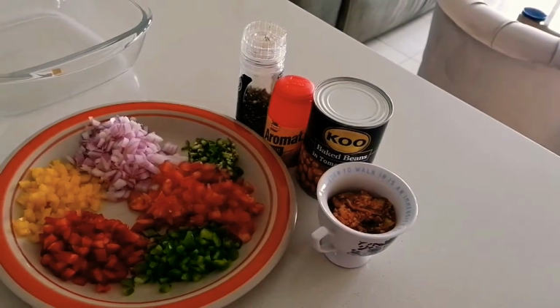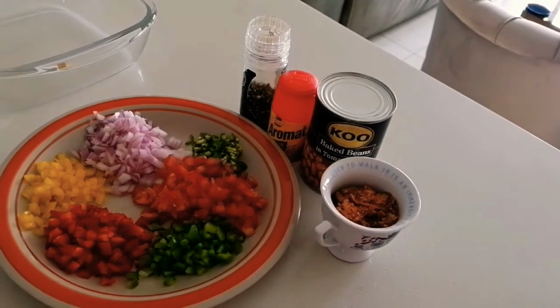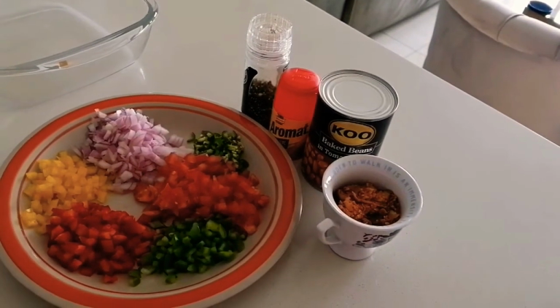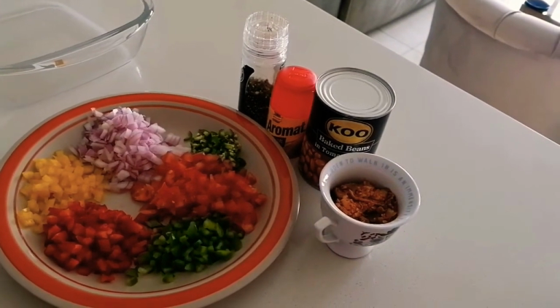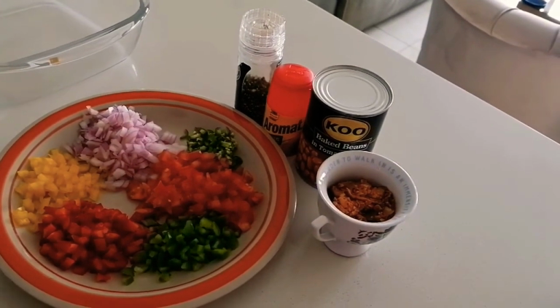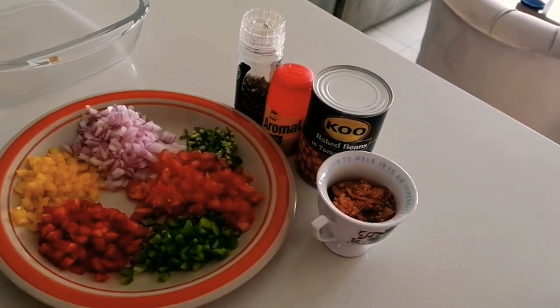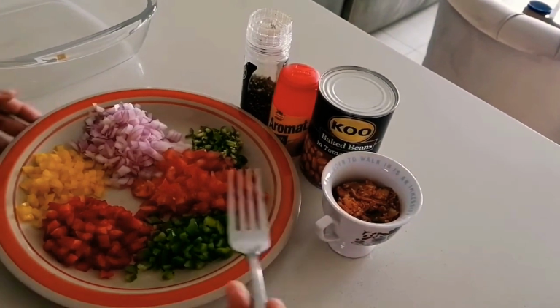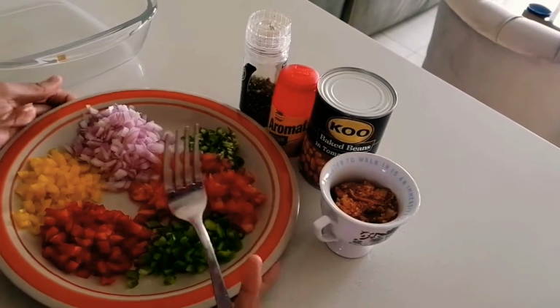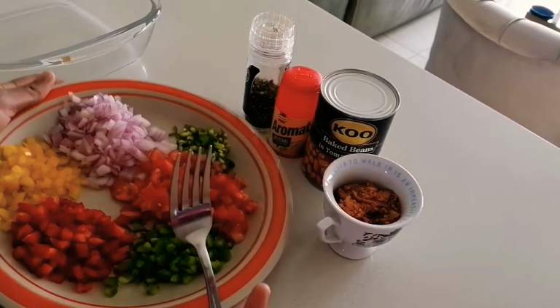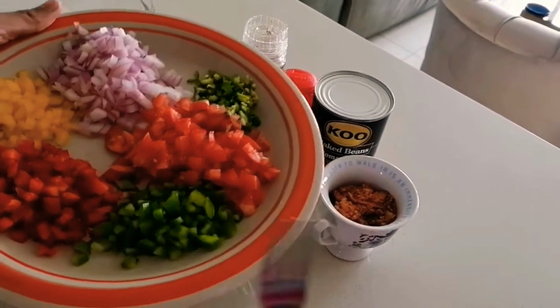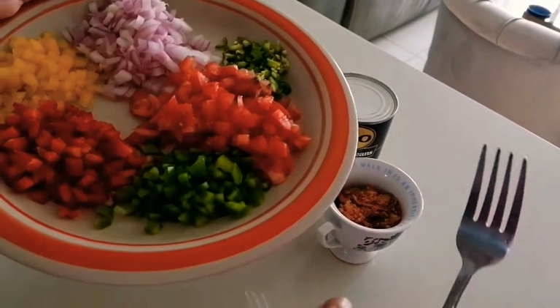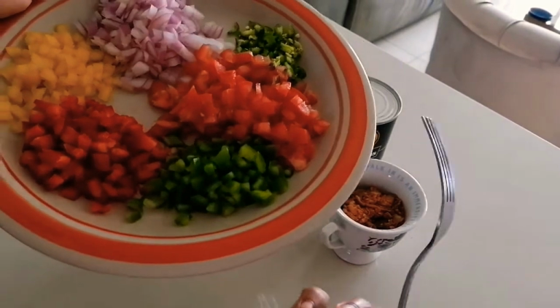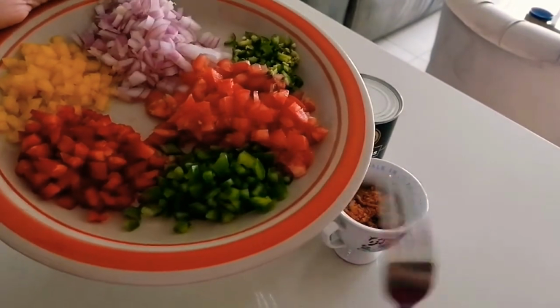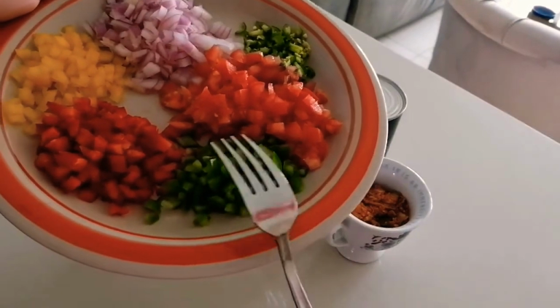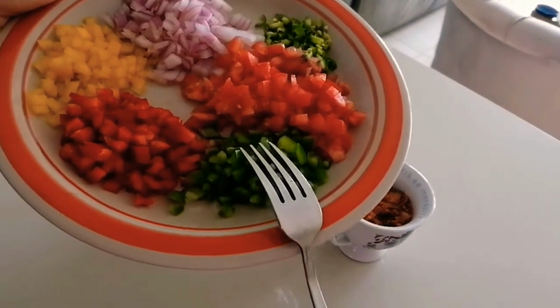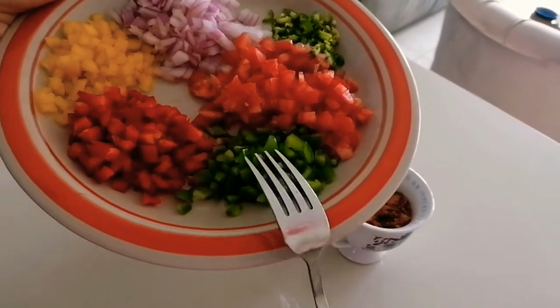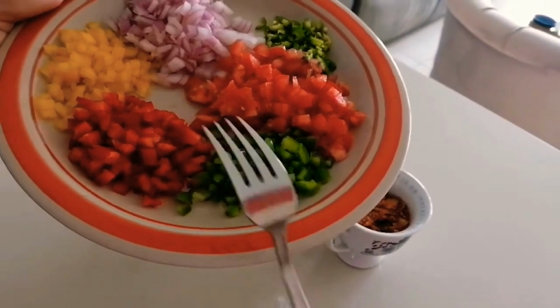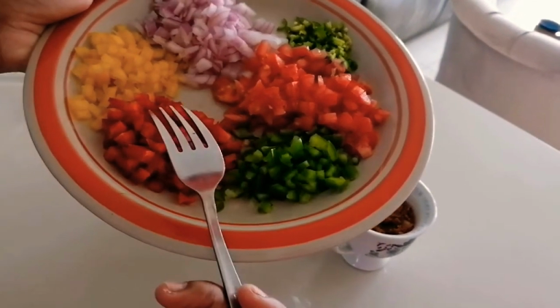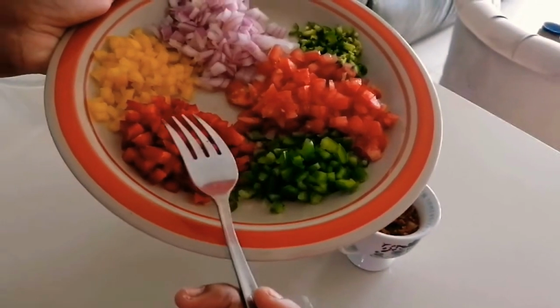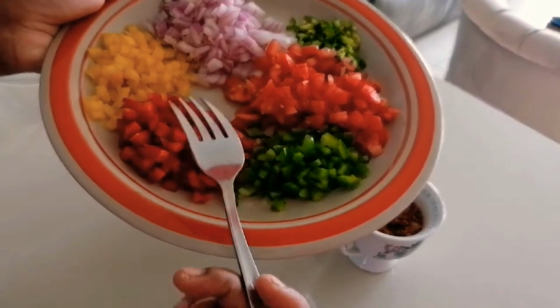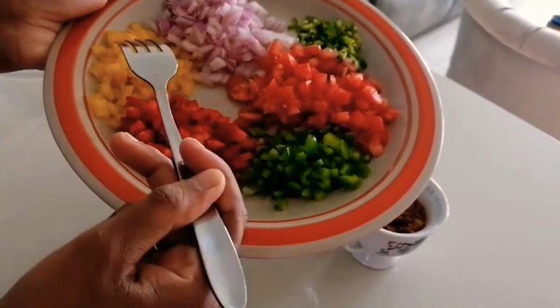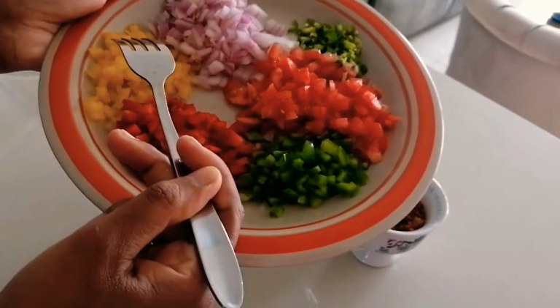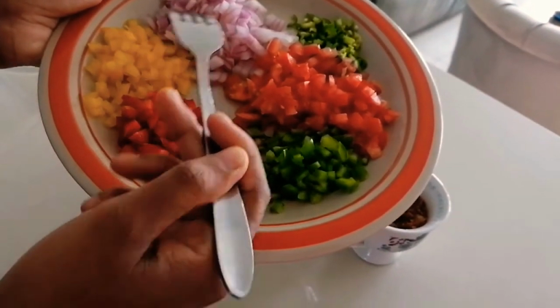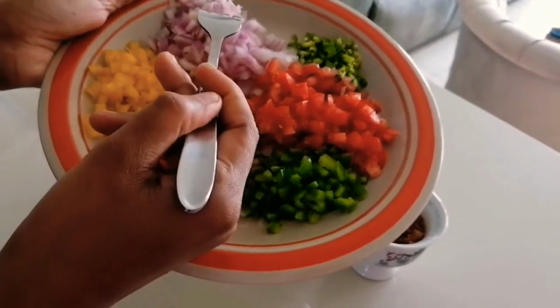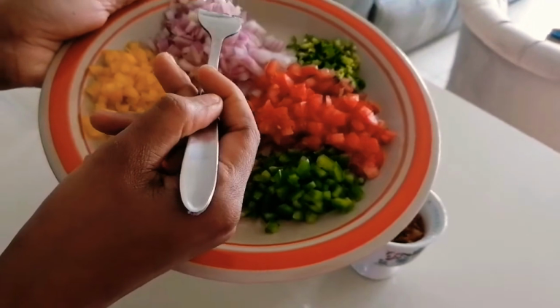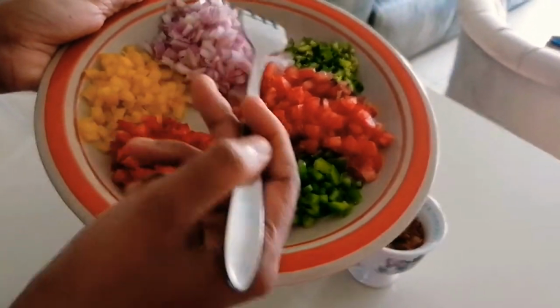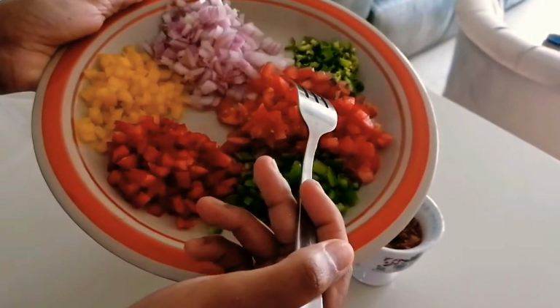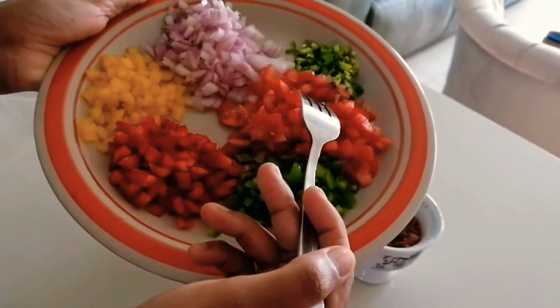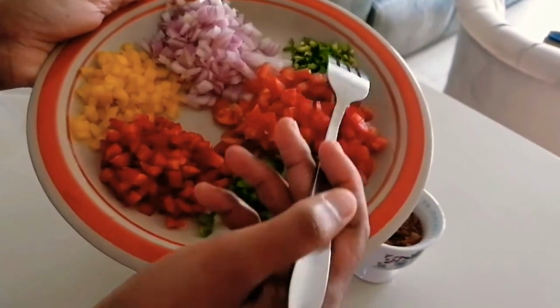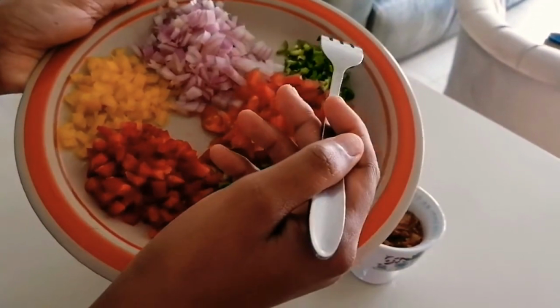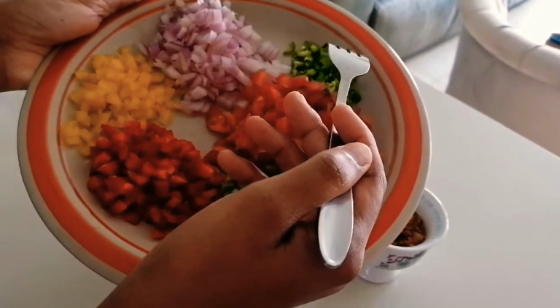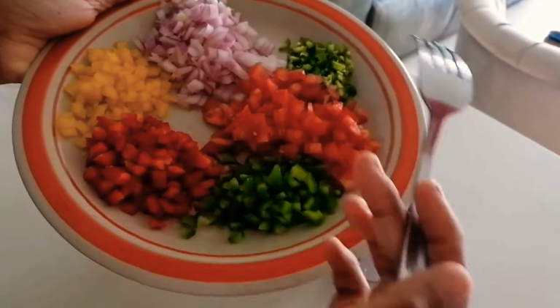I'm going to add my ingredients into the mixing bowl. I have green pepper, some red, some yellow, I have red onion, I have tomatoes and some crushed chili.